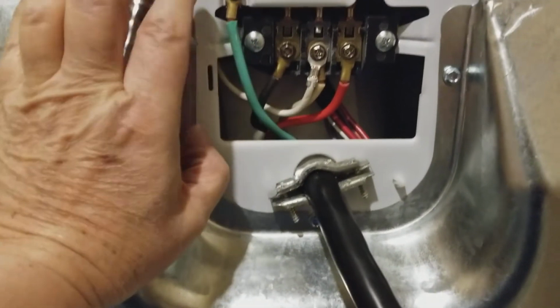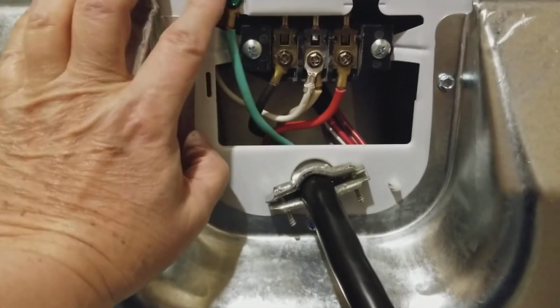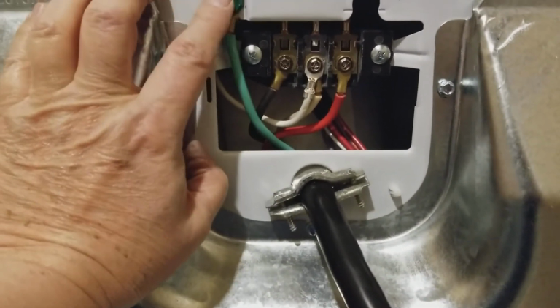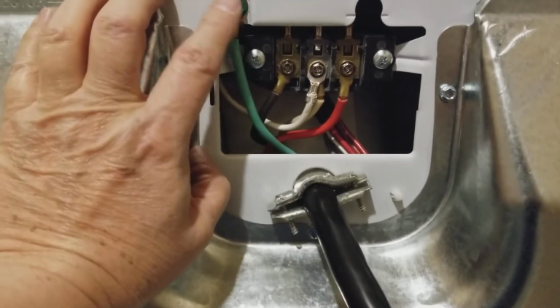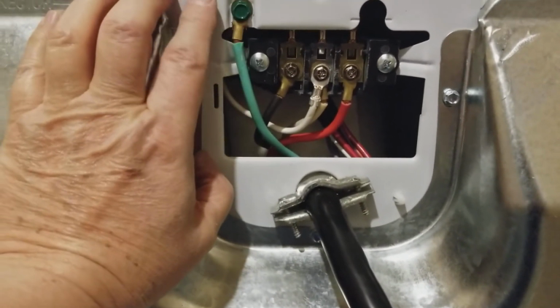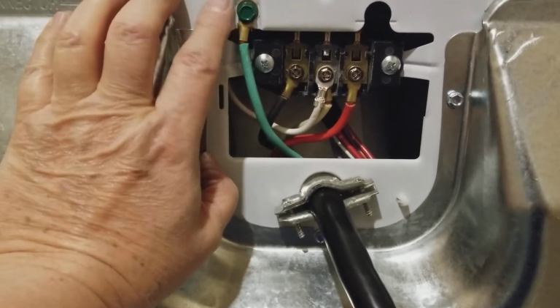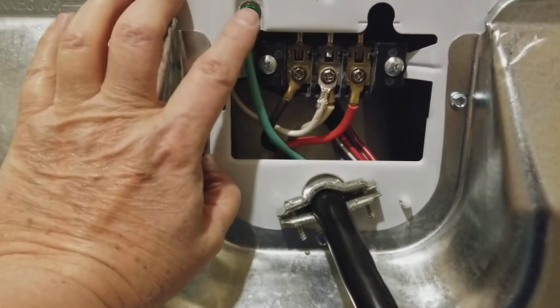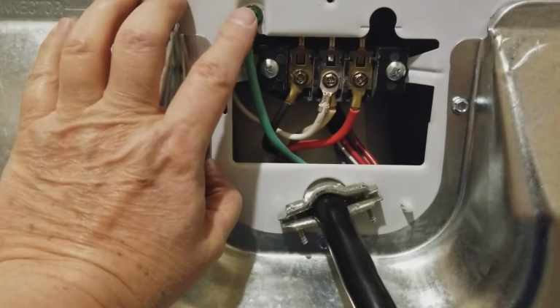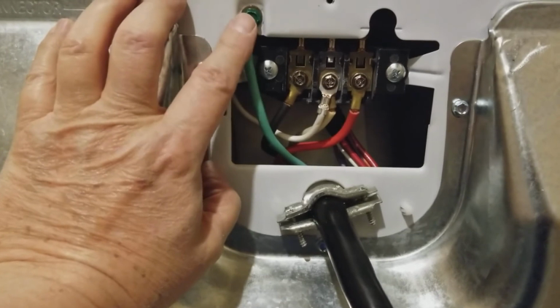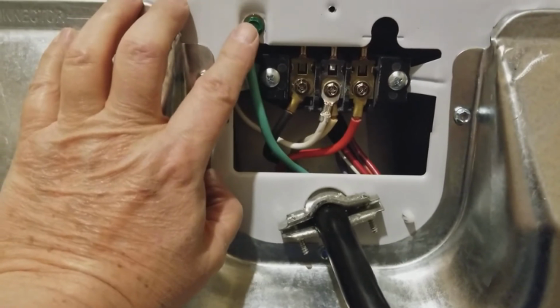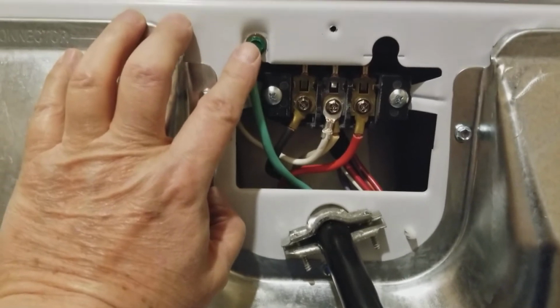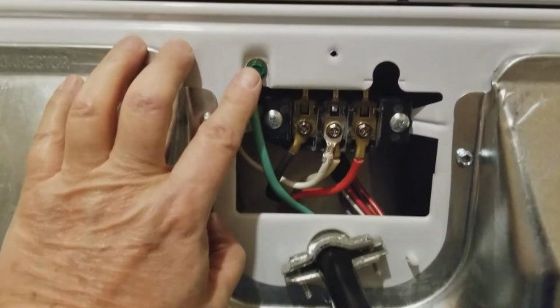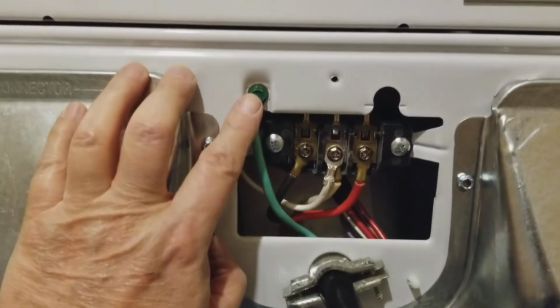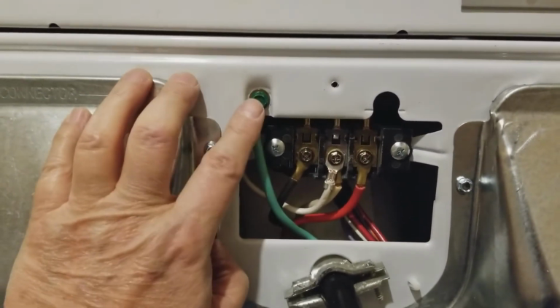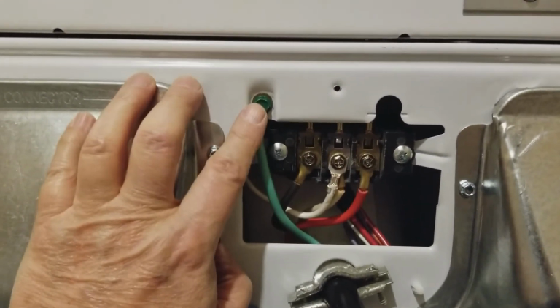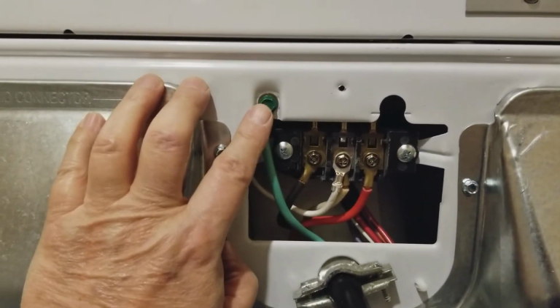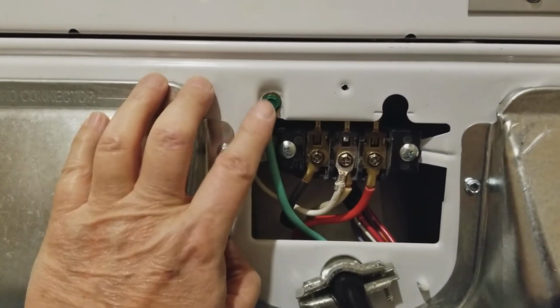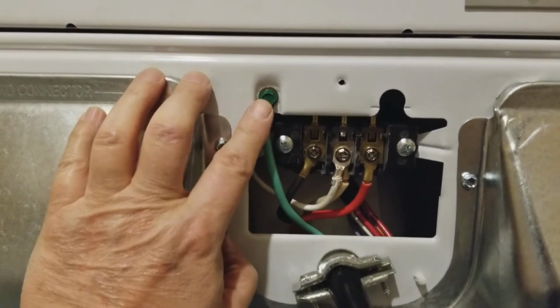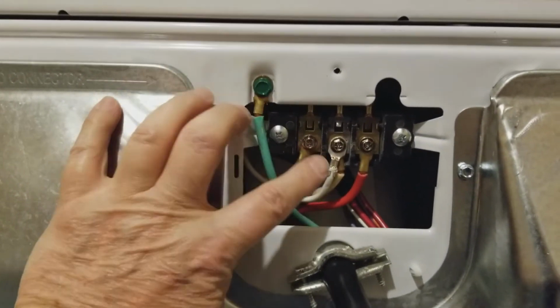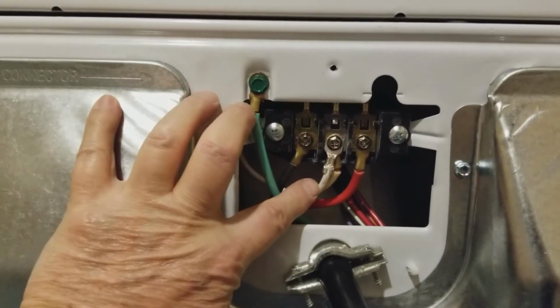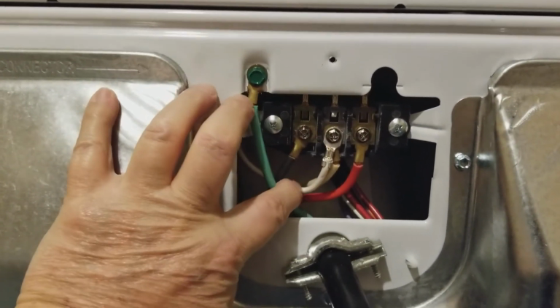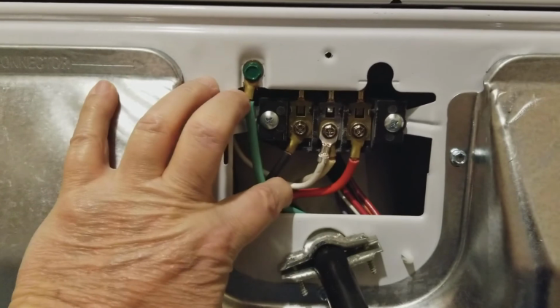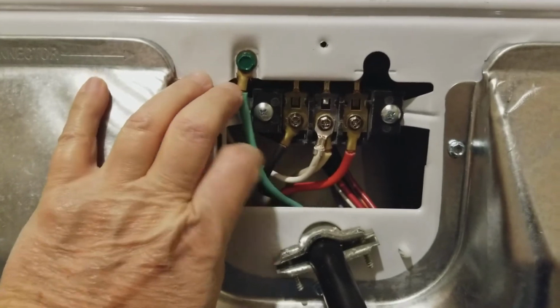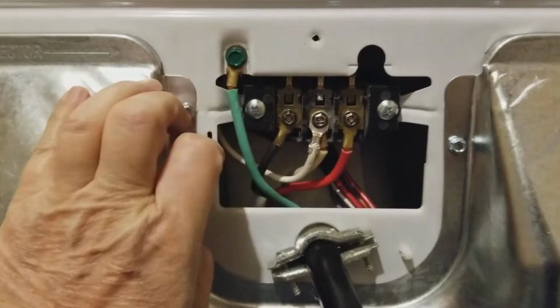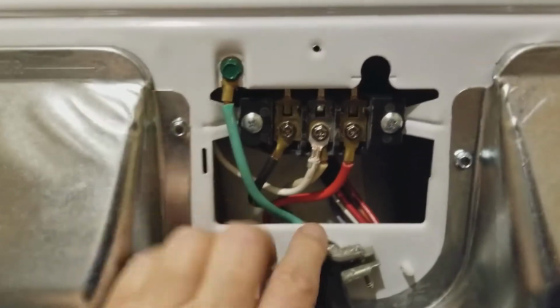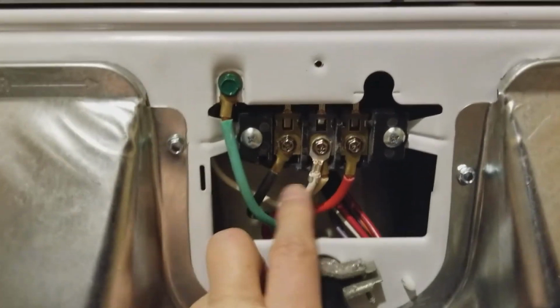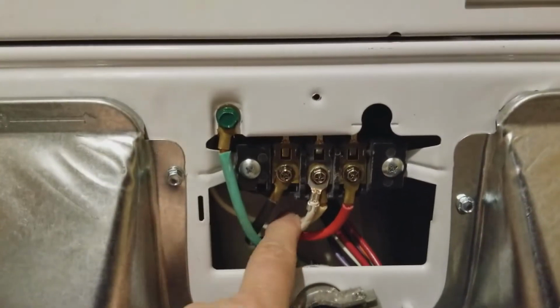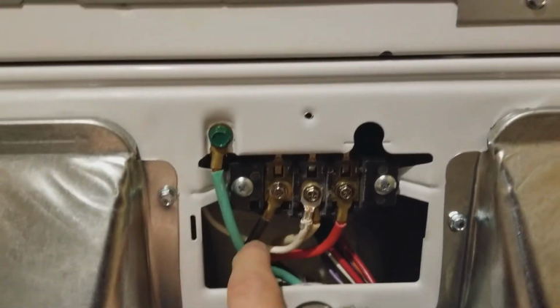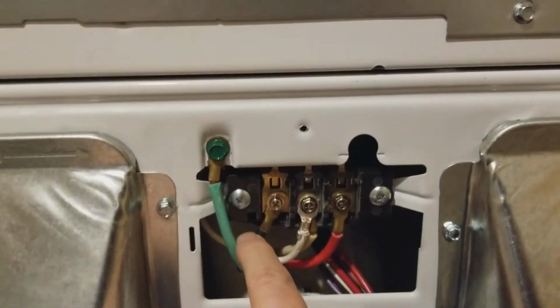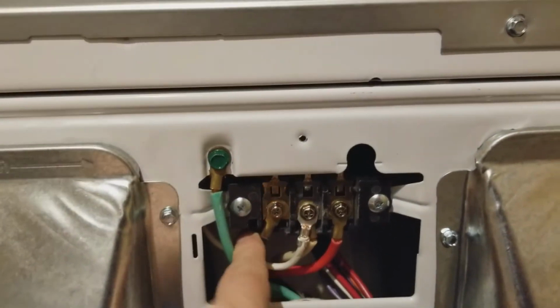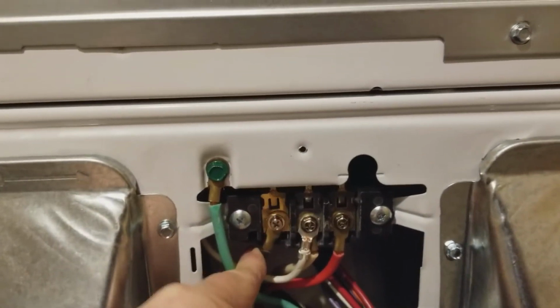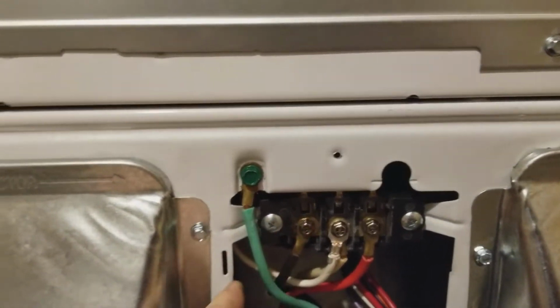So this way here, by grounding the equipment, the green screw here is grounding the equipment ground, and the white is going back as neutral for the motor. So that's very important when you hook up a dryer.